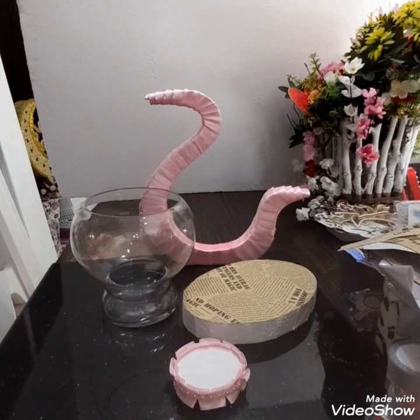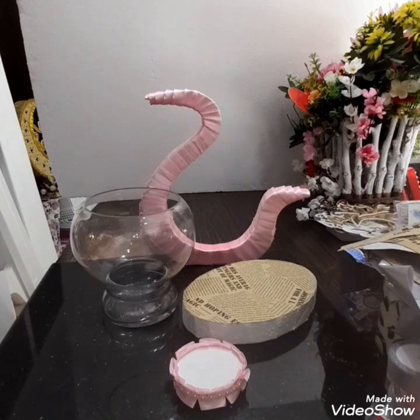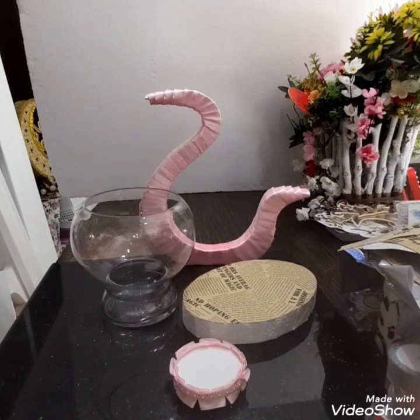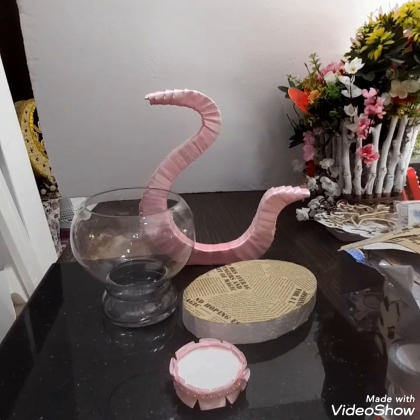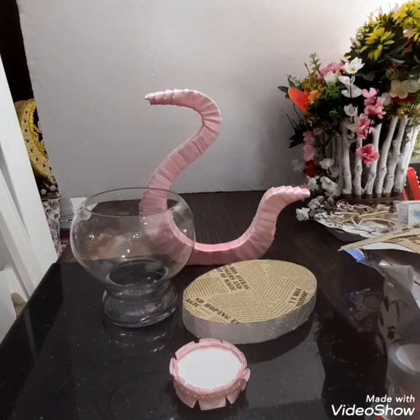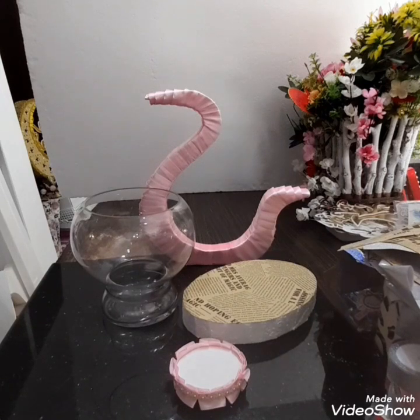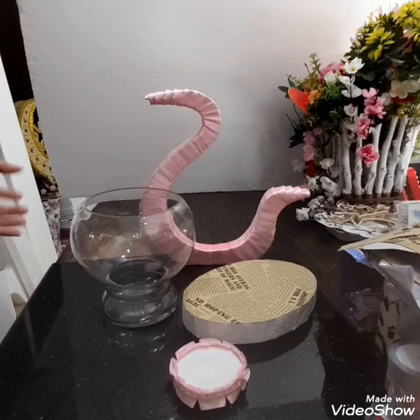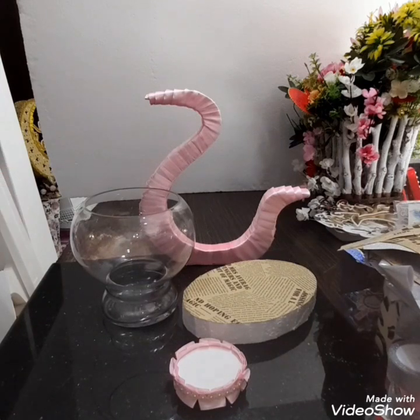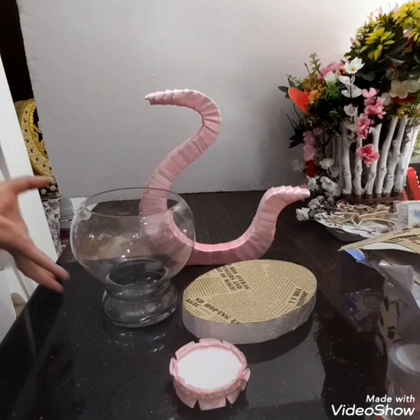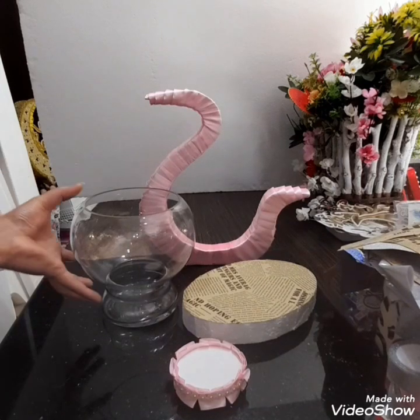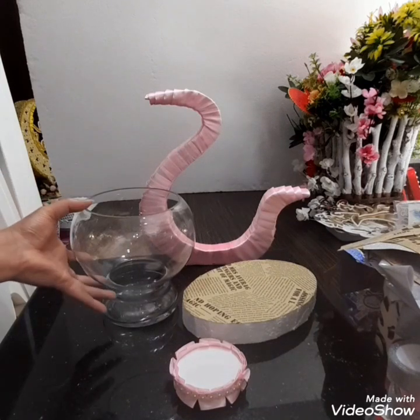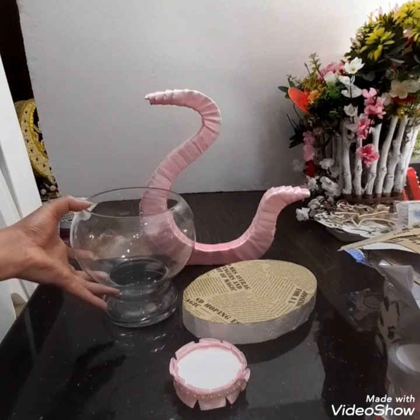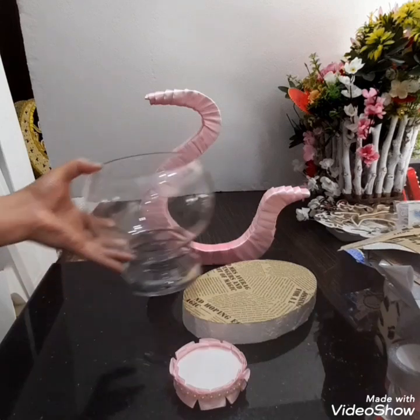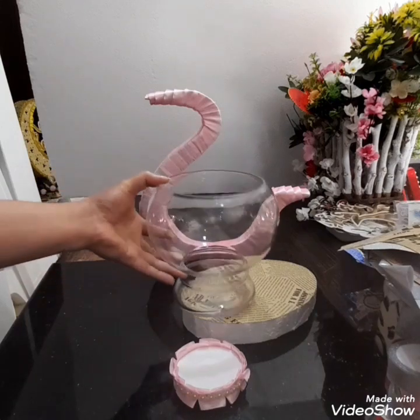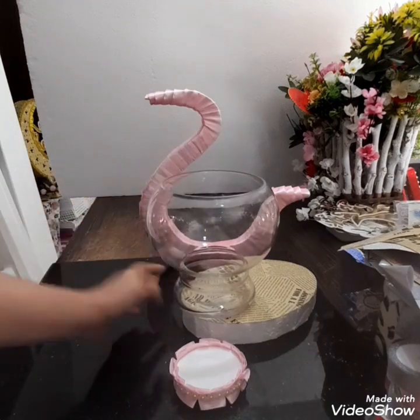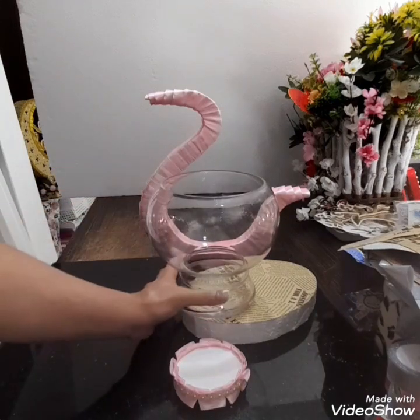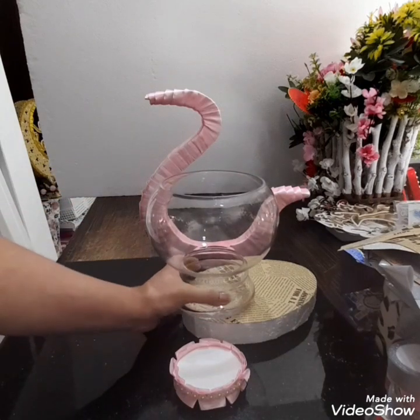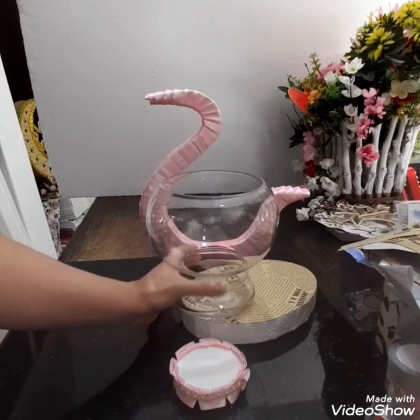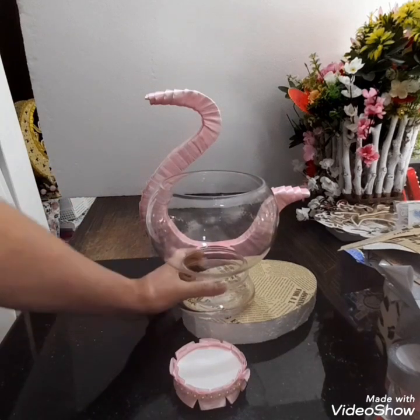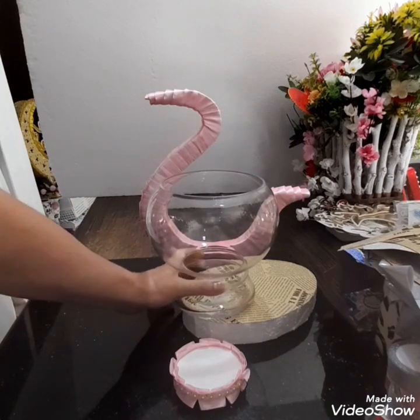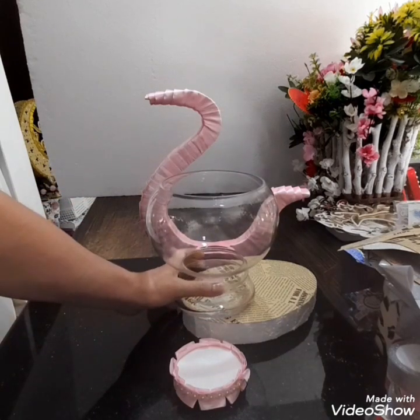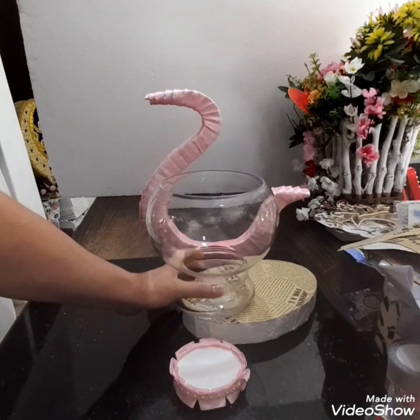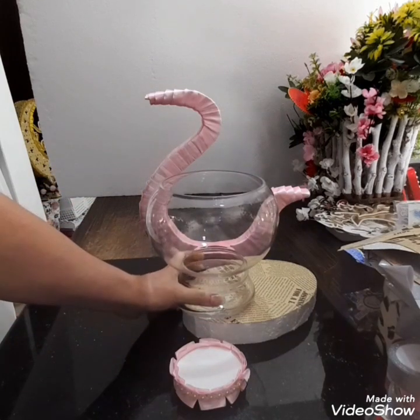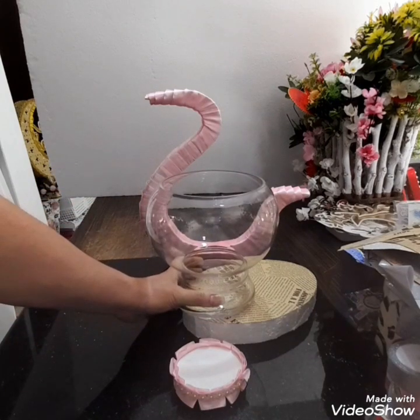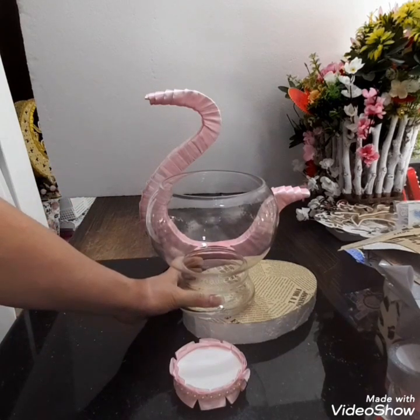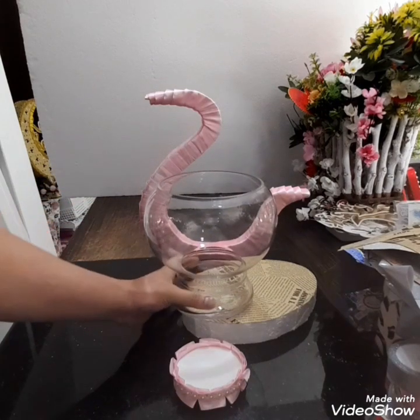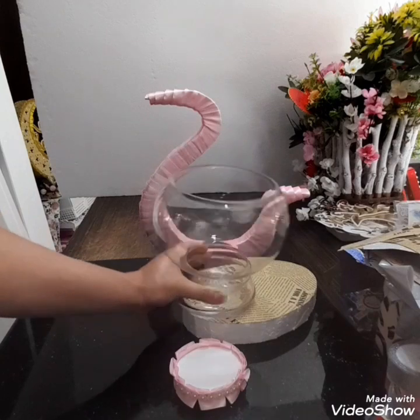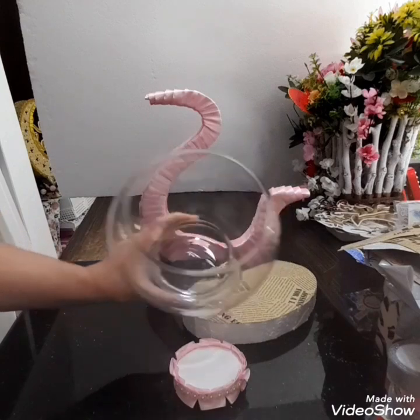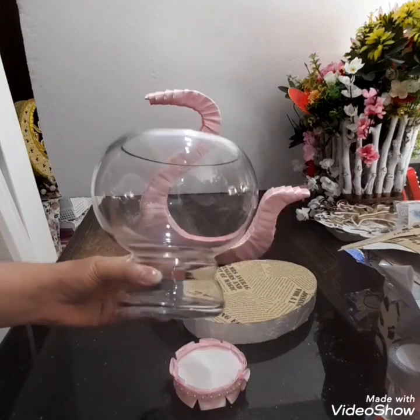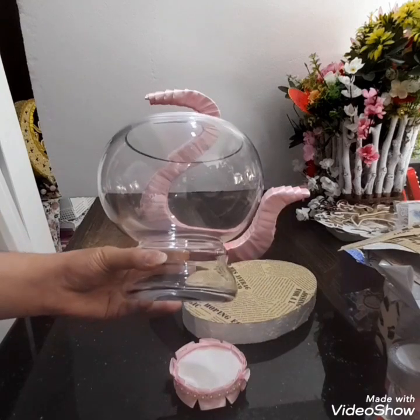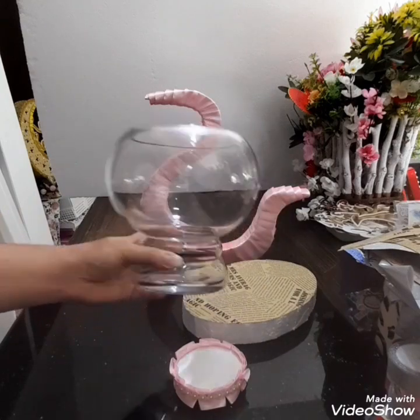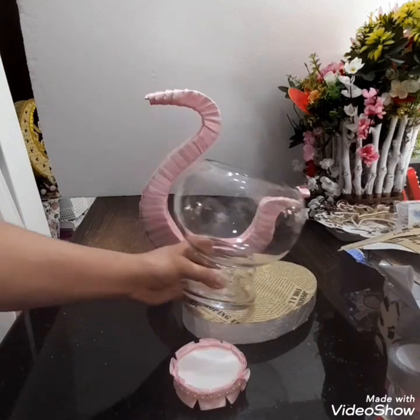Ito ngayon ang aking DIY. Pero gagamit ako ng itong bowl. Ano tawag ito? Para siyang feast bowl. Pwede siyang lagyan ng ano — para siyang aquarium.